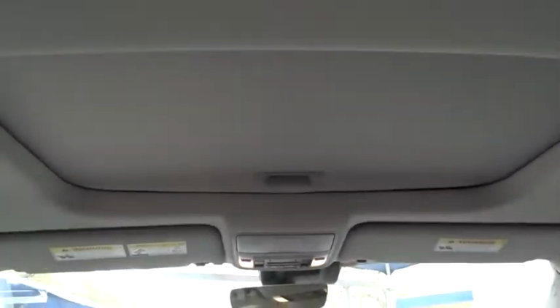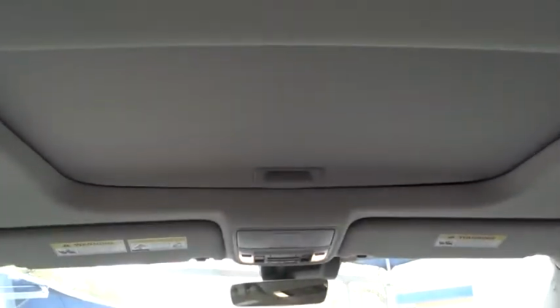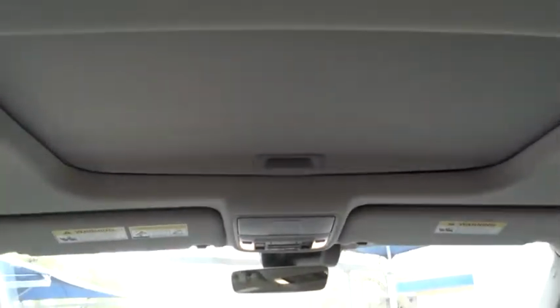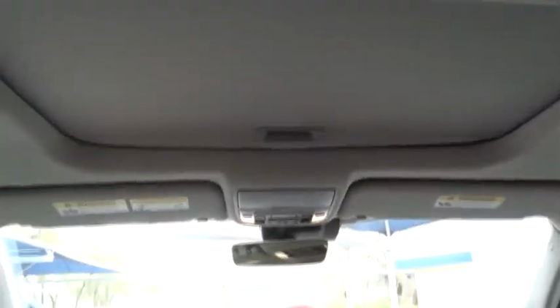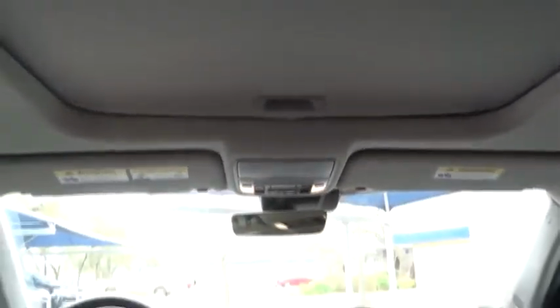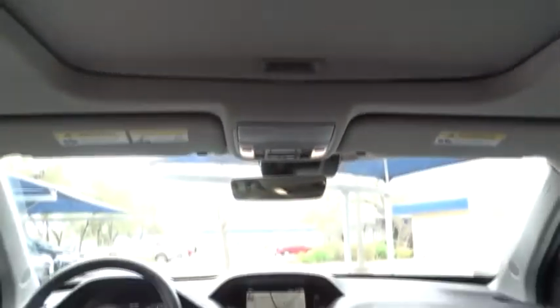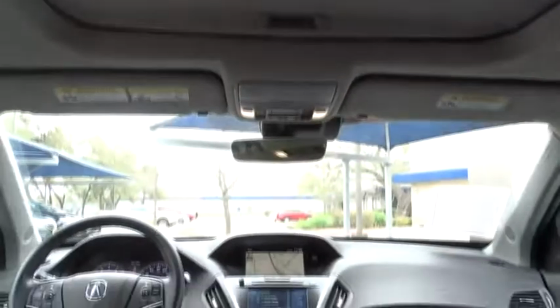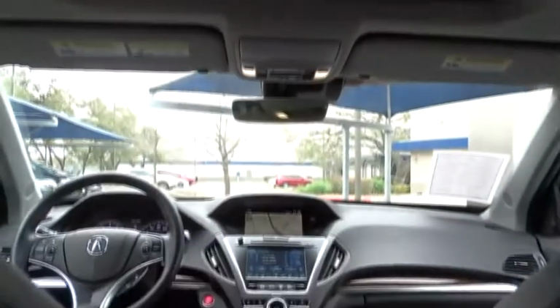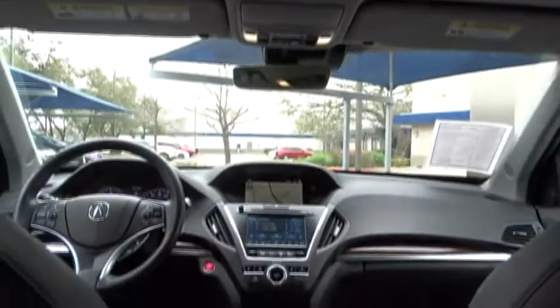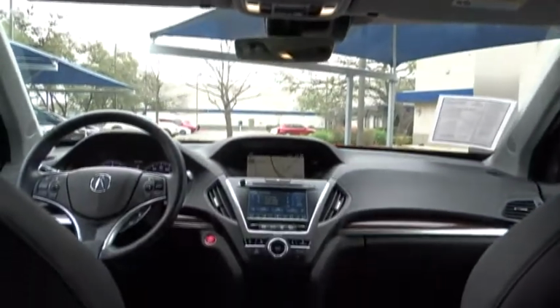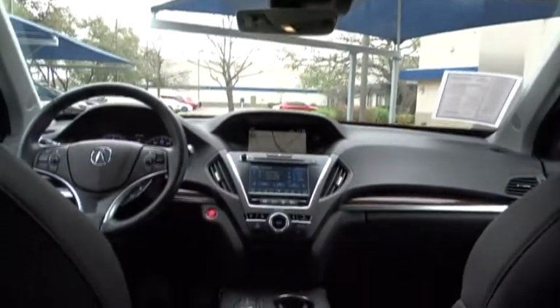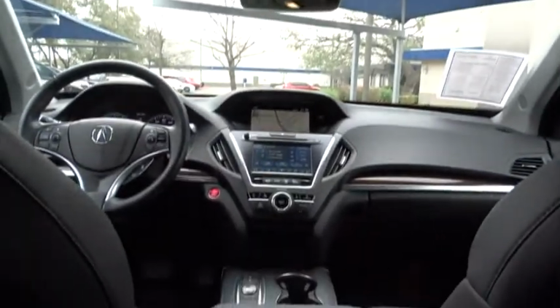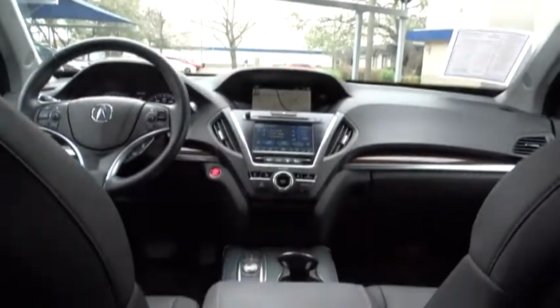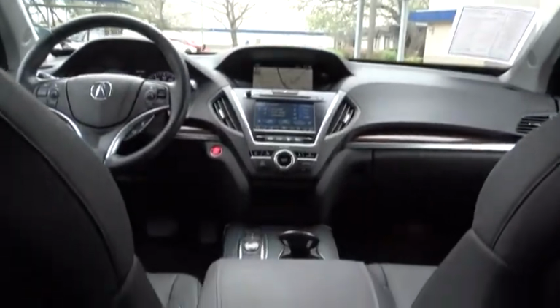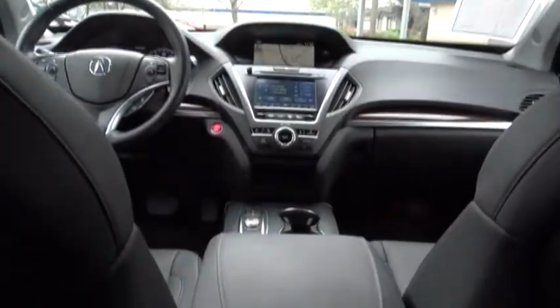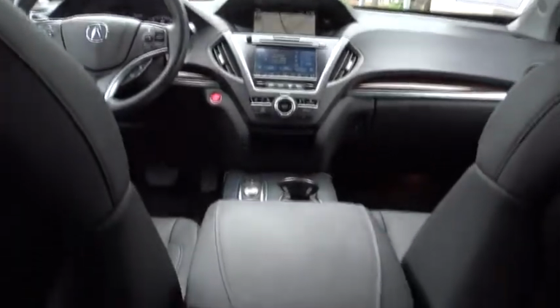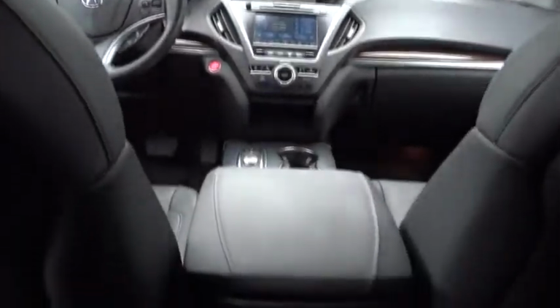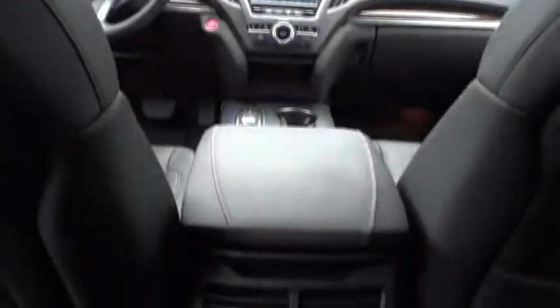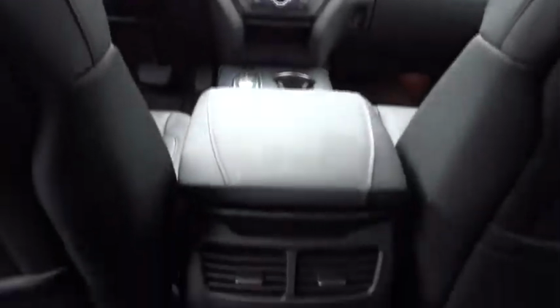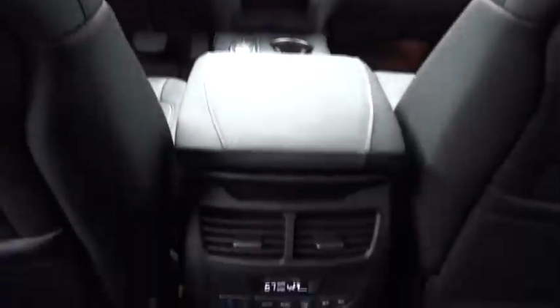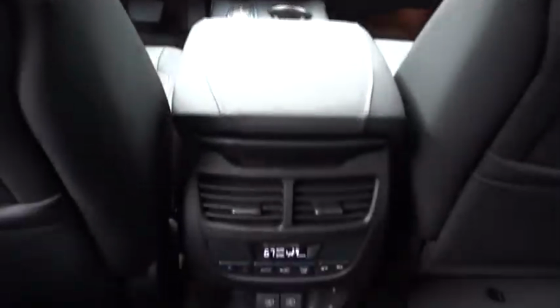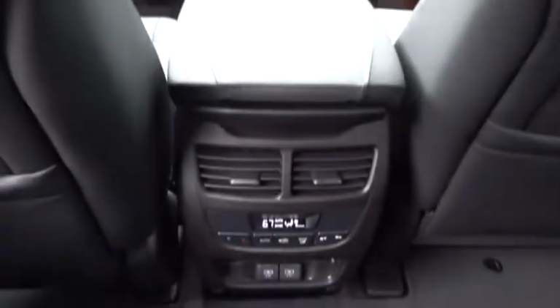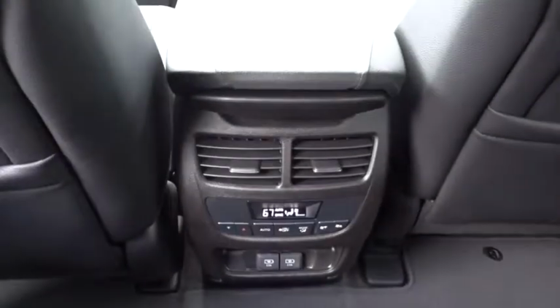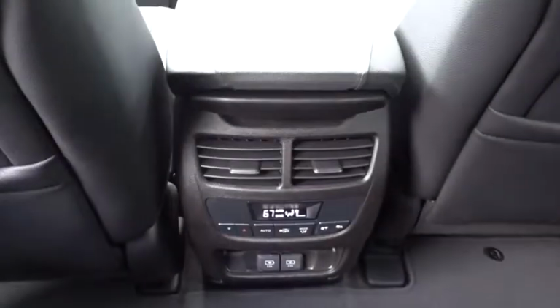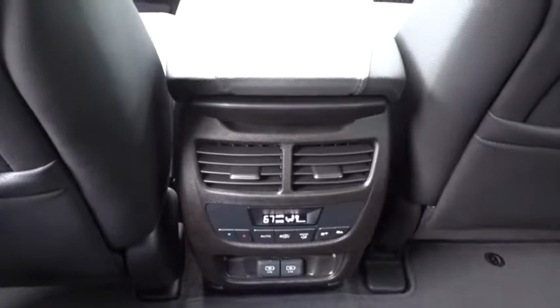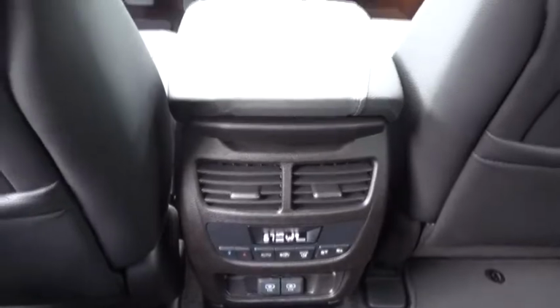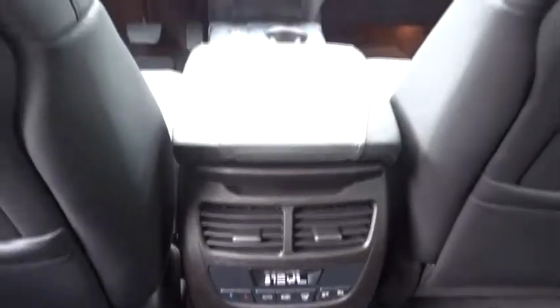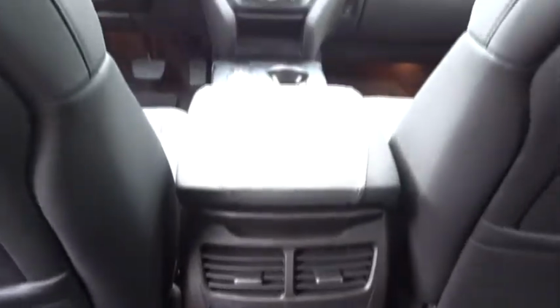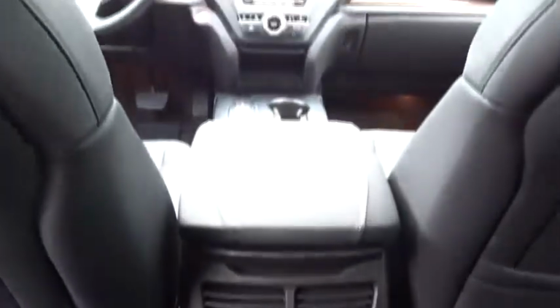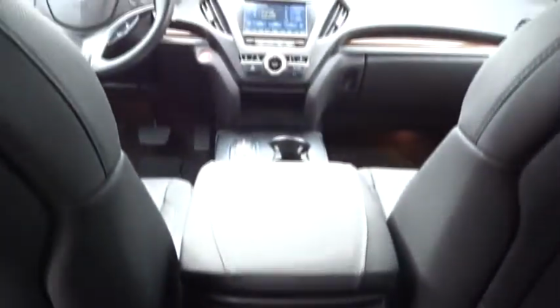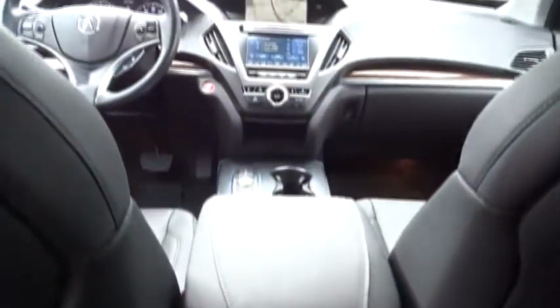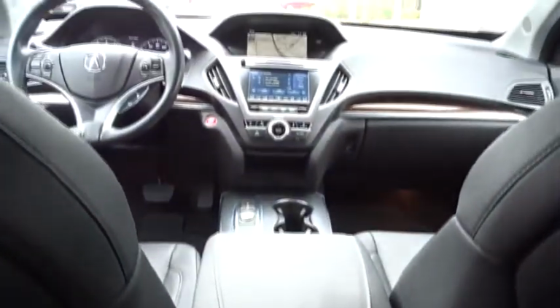Bluetooth, leather-wrapped steering wheel, adjustable steering wheel, power steering, cruise control, hard disk drive media storage, aluminum wheels, keyless start.